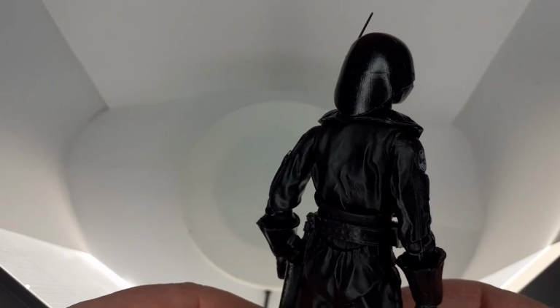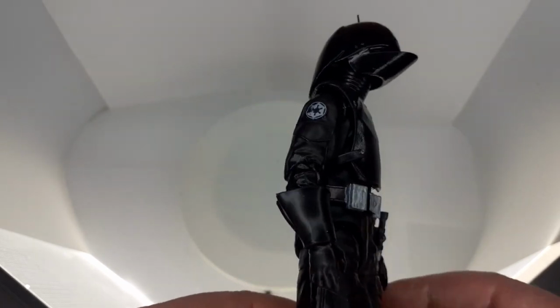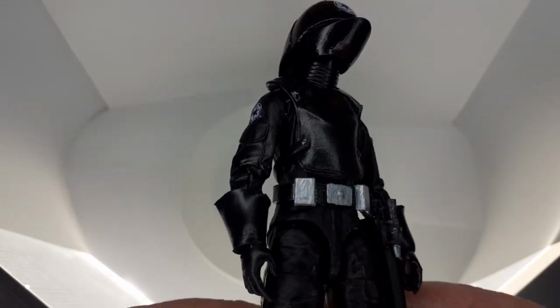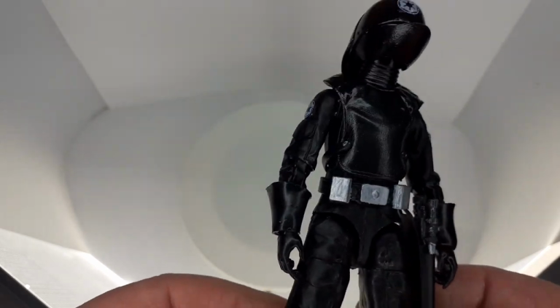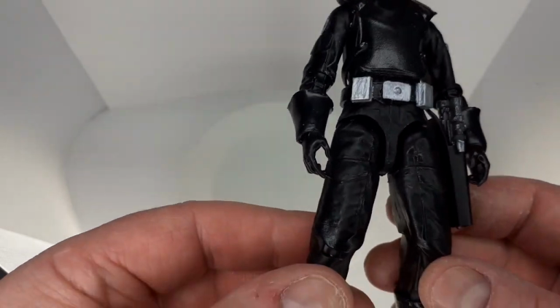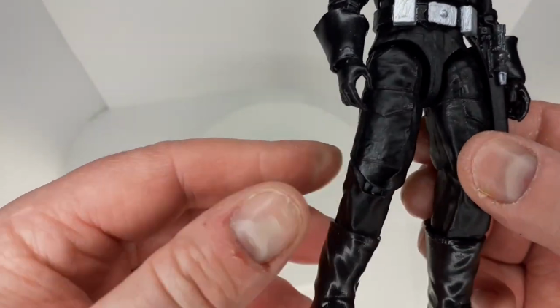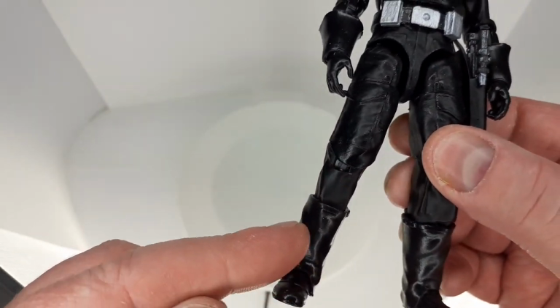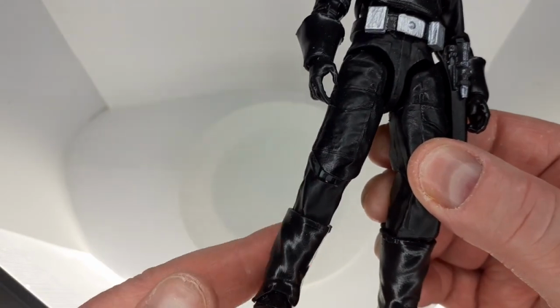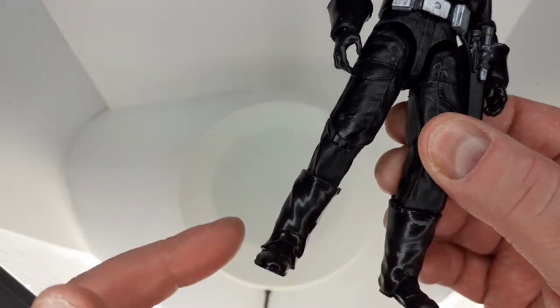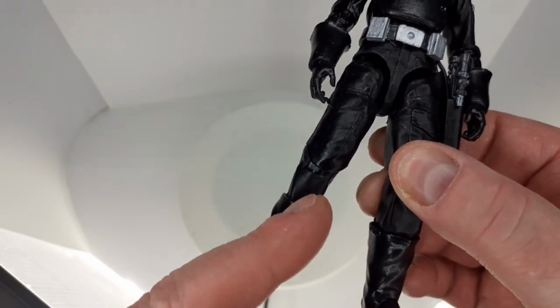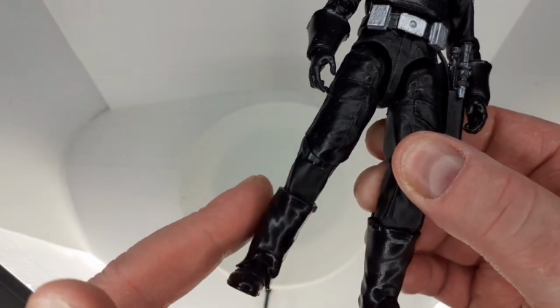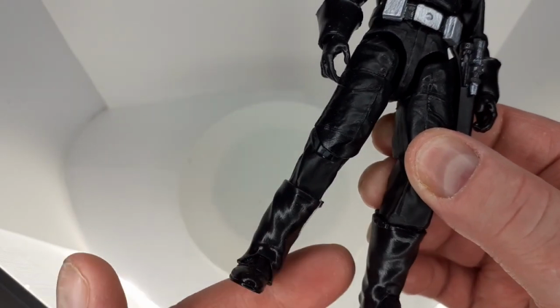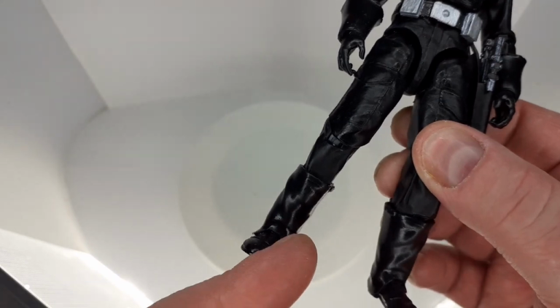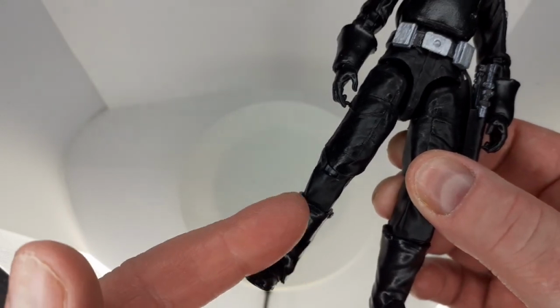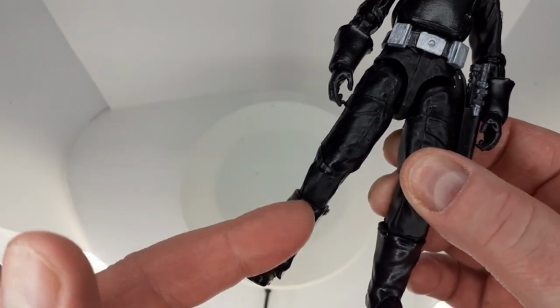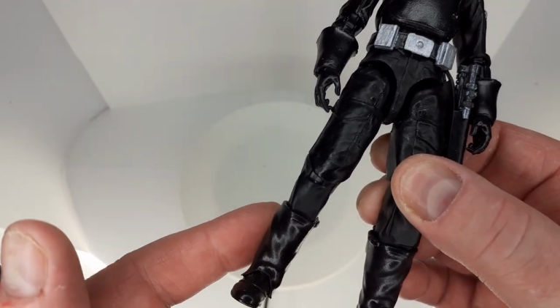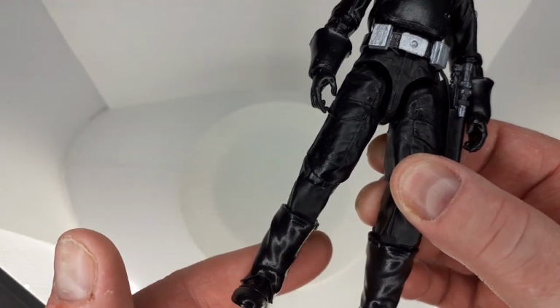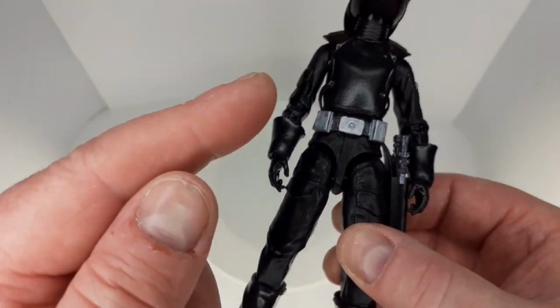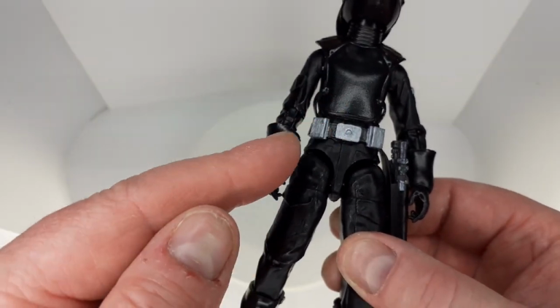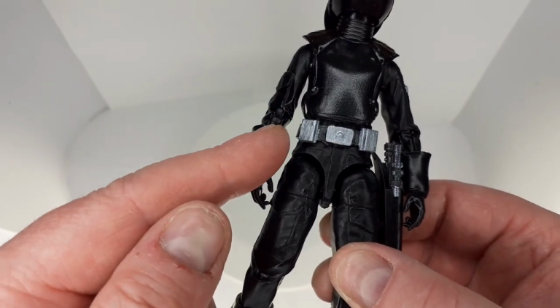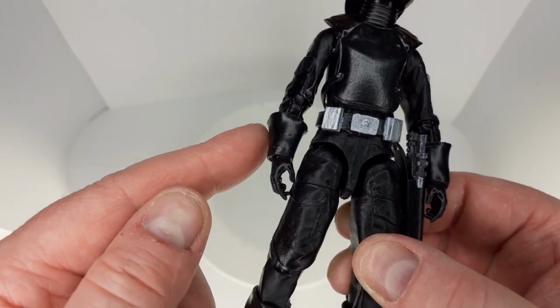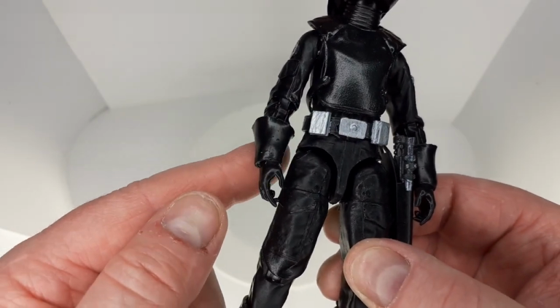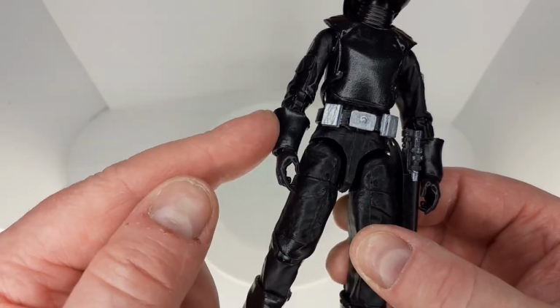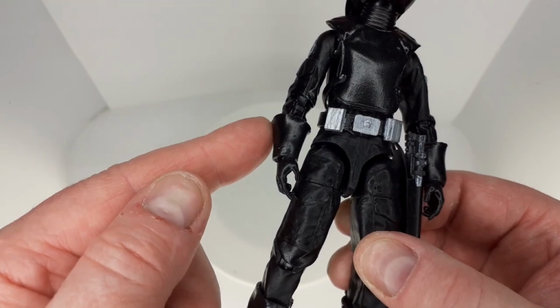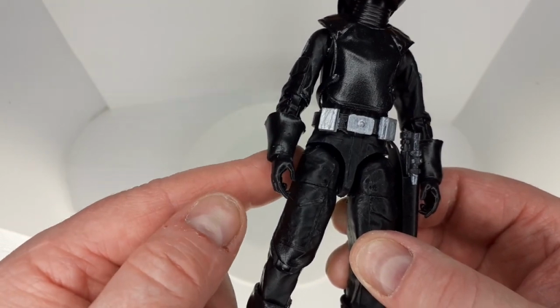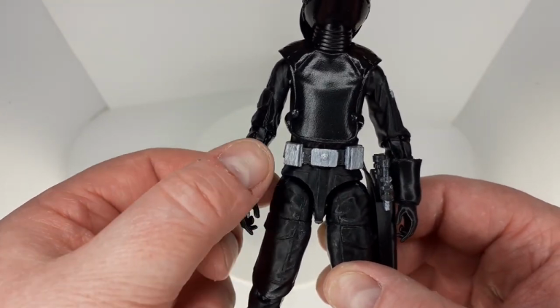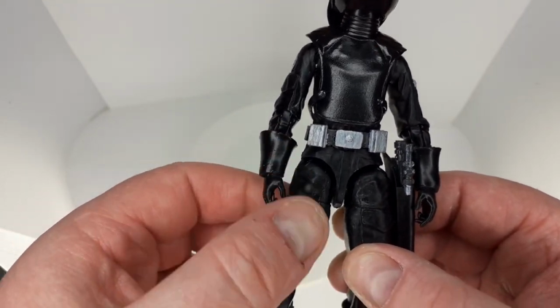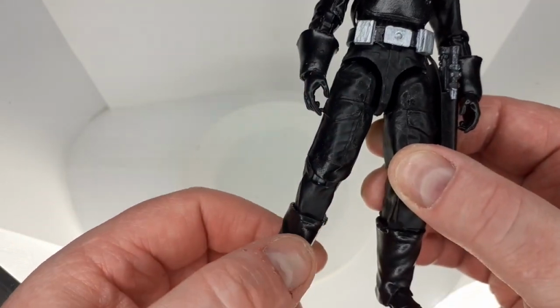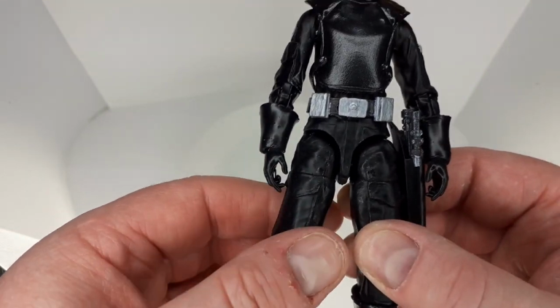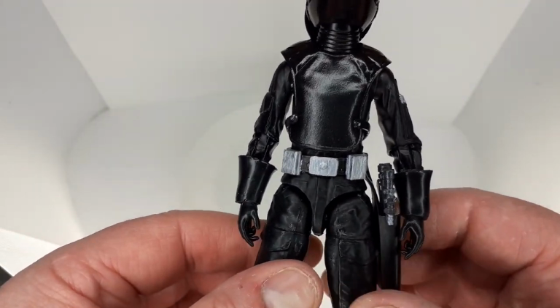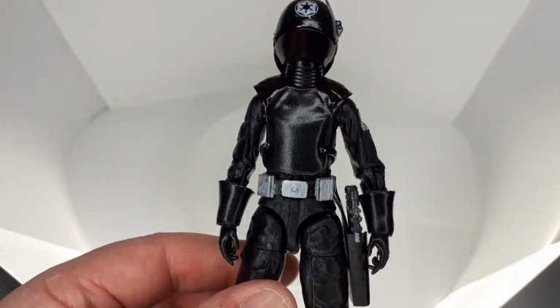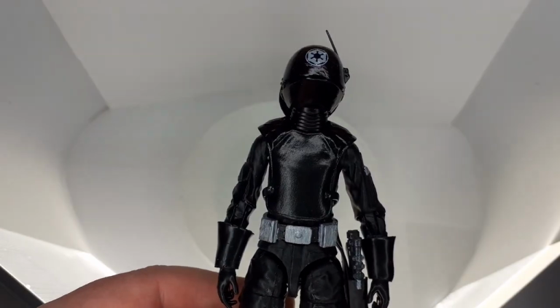Like I said, it's on a Bodhi Rook, but you've got to do a bit of sanding. I might actually do a tutorial on it because I've got another one. You've got to do a bit of sanding around the legs and just above the hands just to get these bits on — other than that it's pretty straightforward.